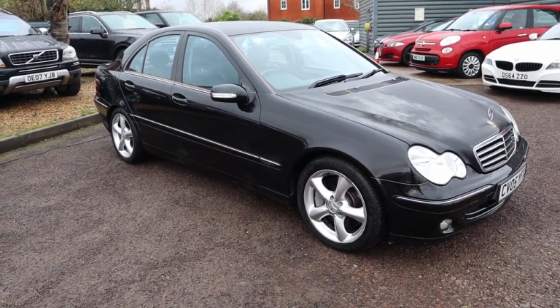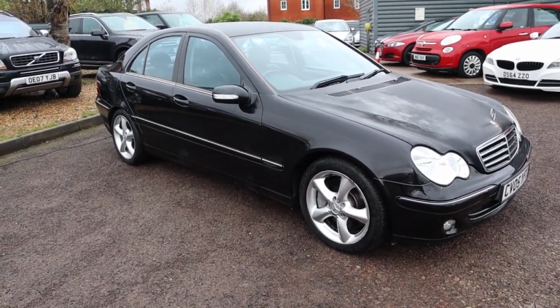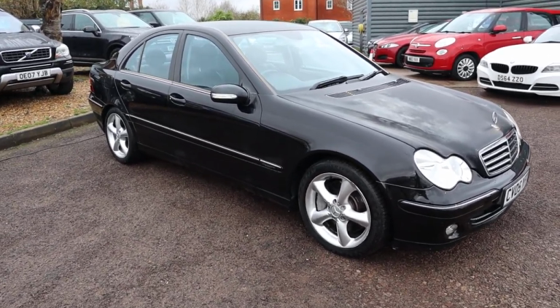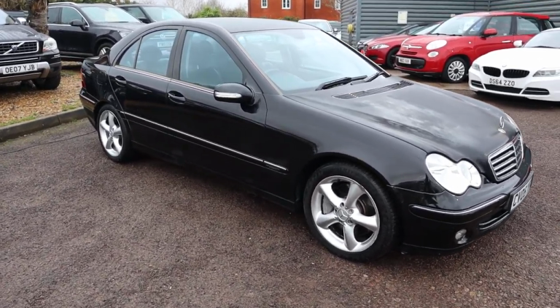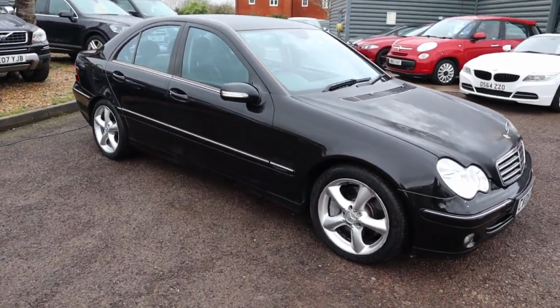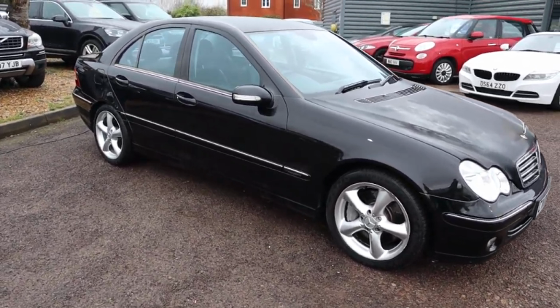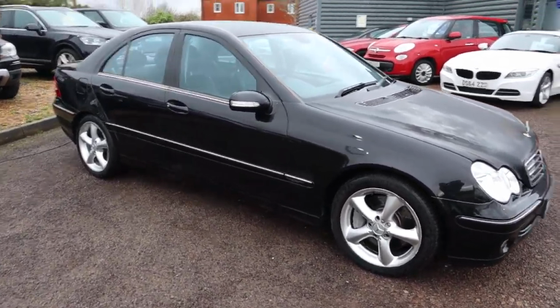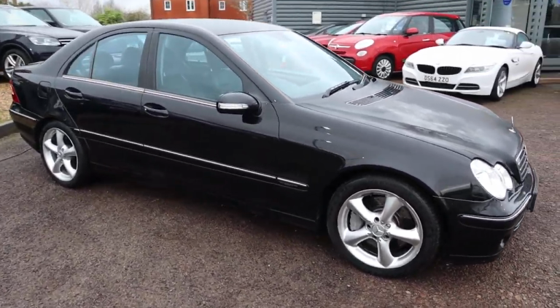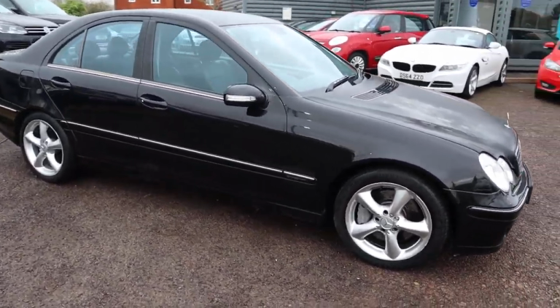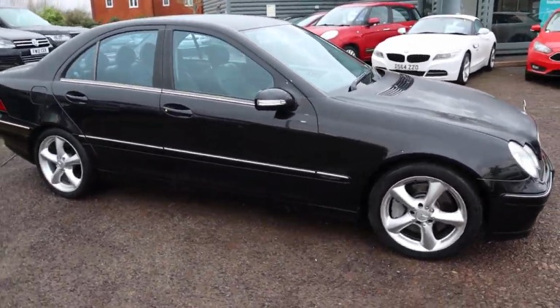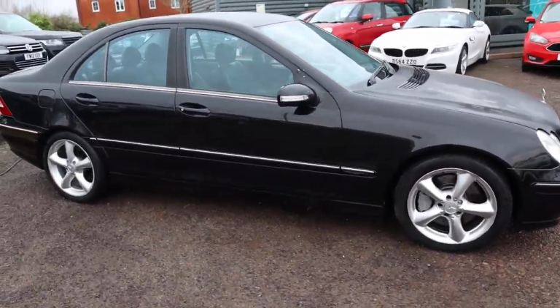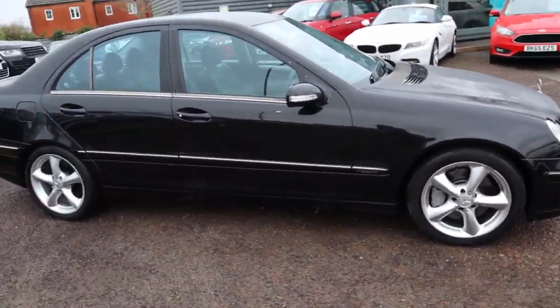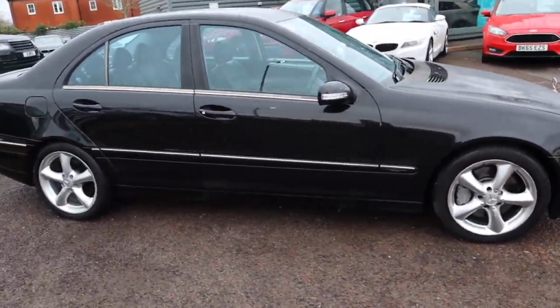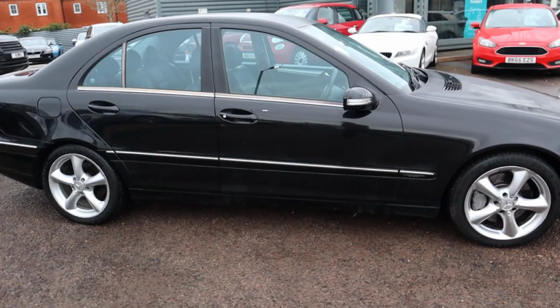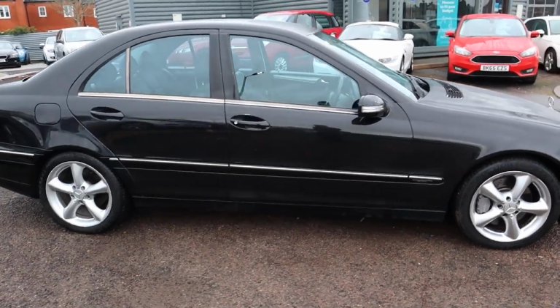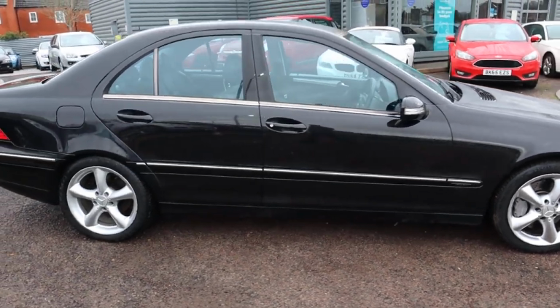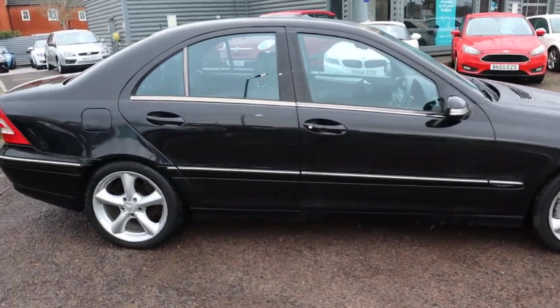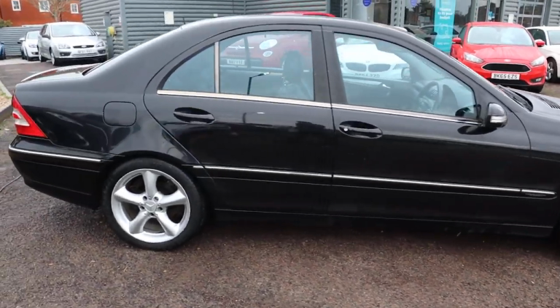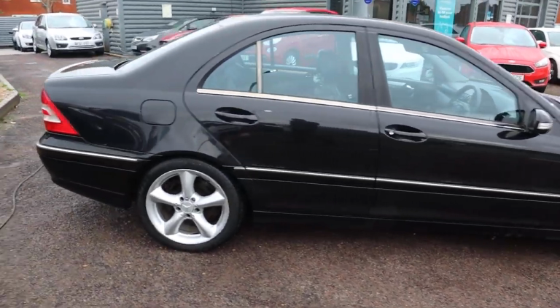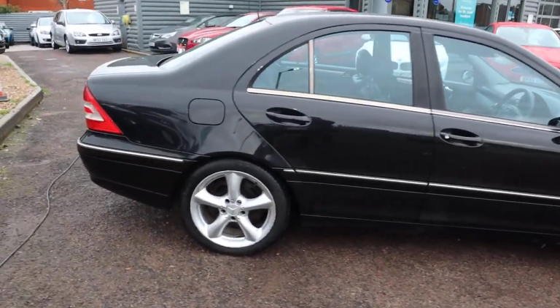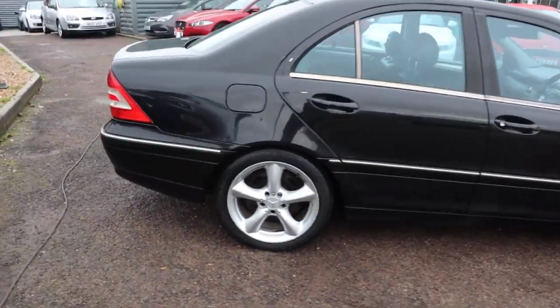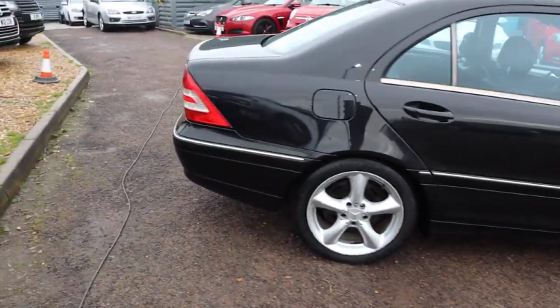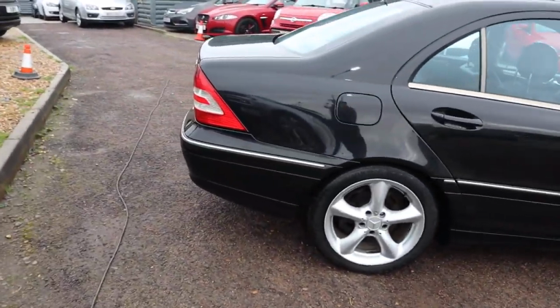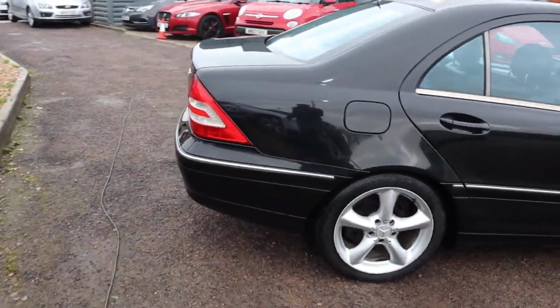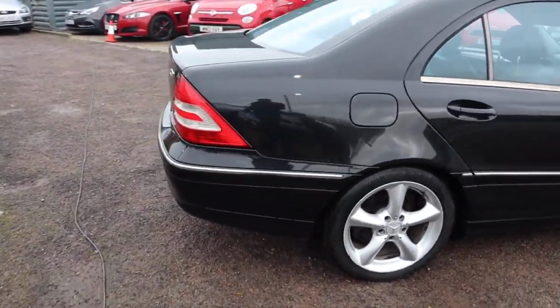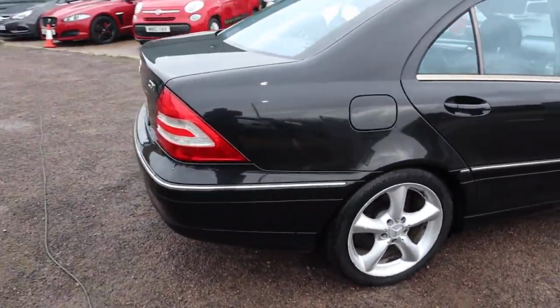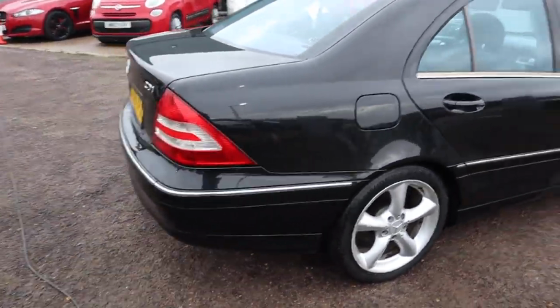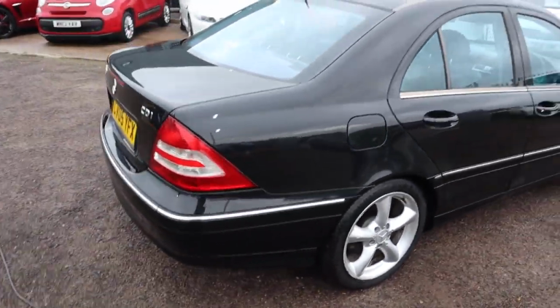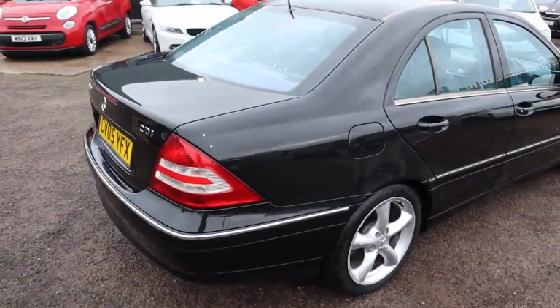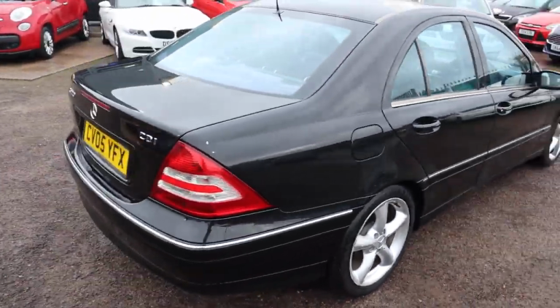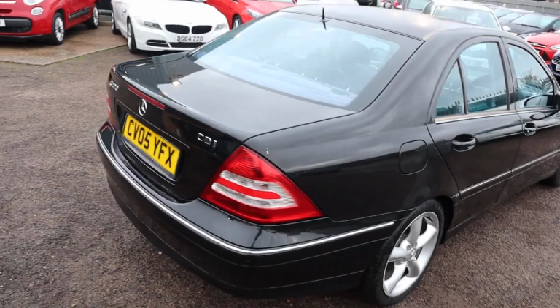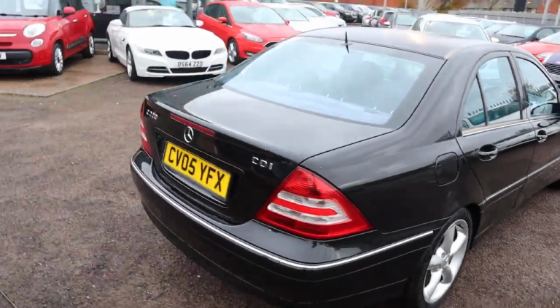Welcome to Country Car, my name's Tom. Here we have a Mercedes C-Class, came in Pilot Exchange, selling it as a Pilot Exchange to clear, as a trade car sold as seen.